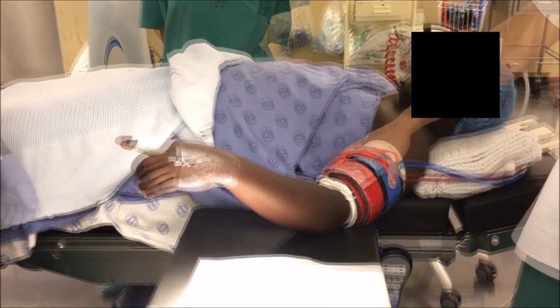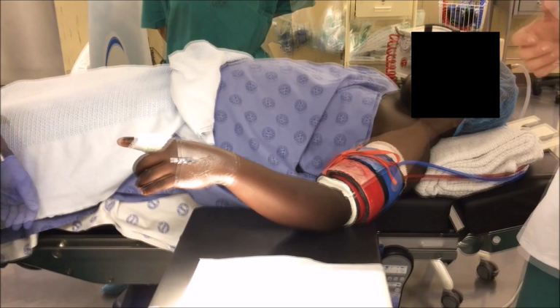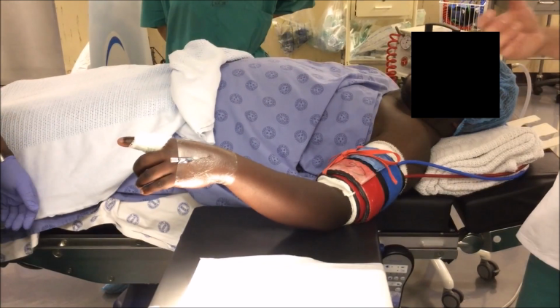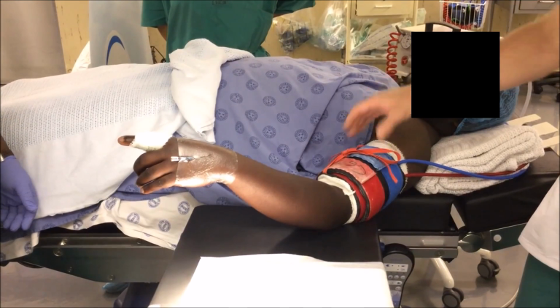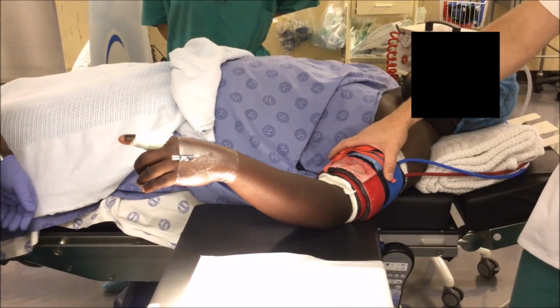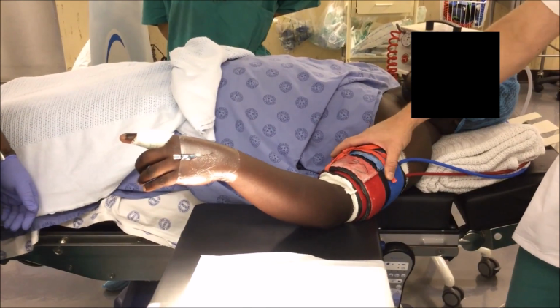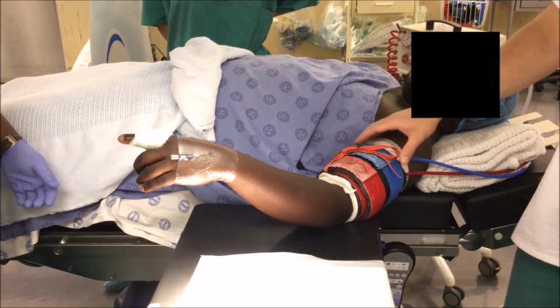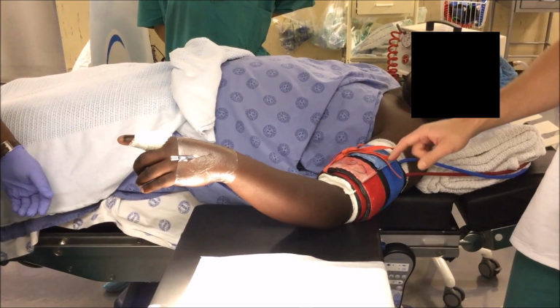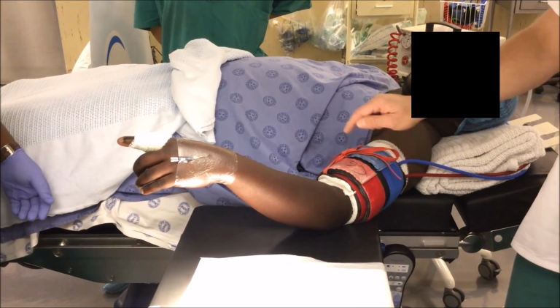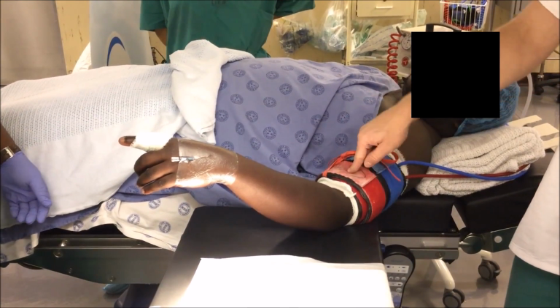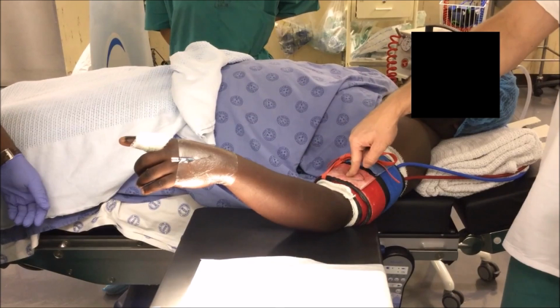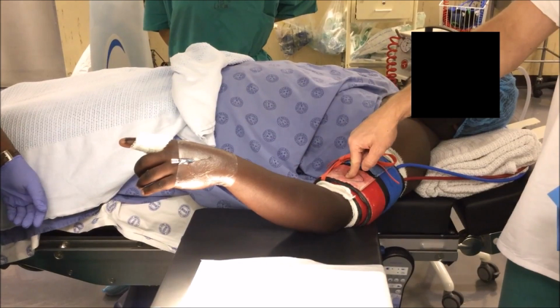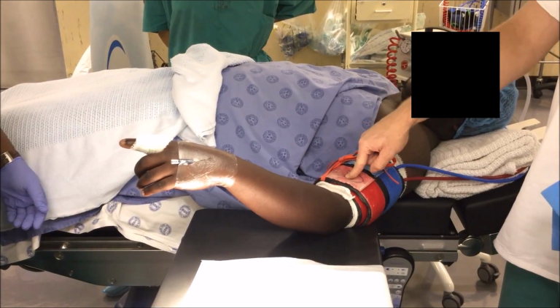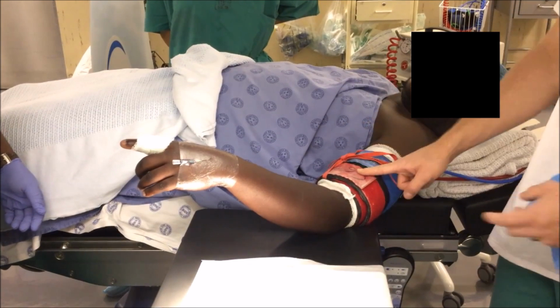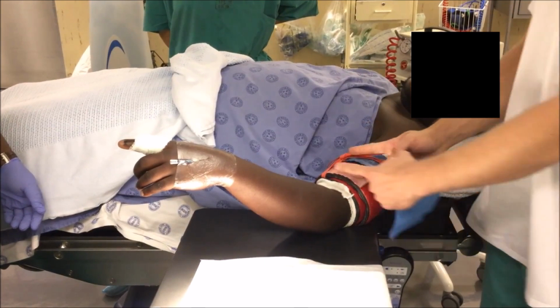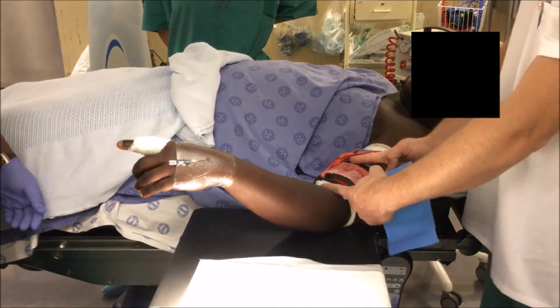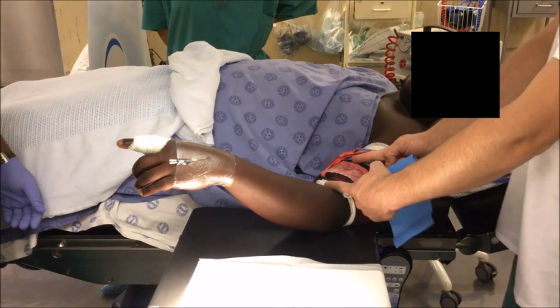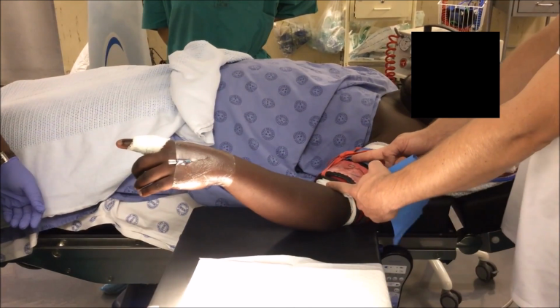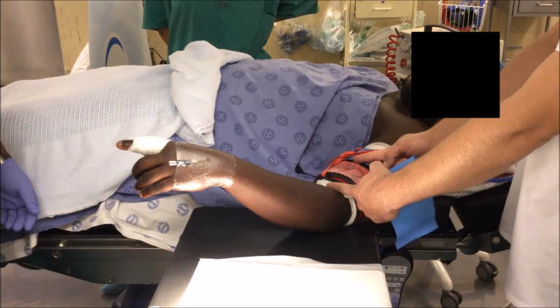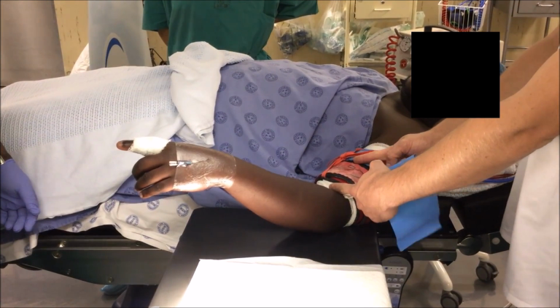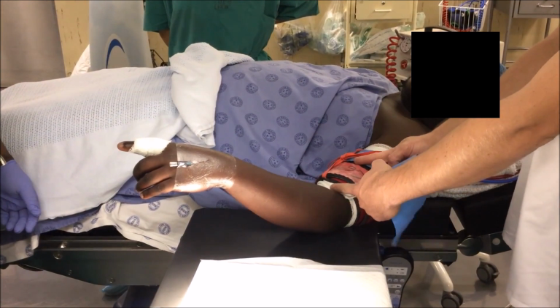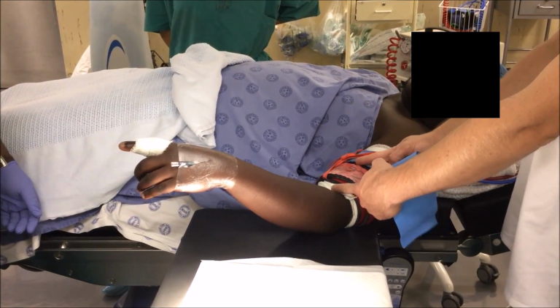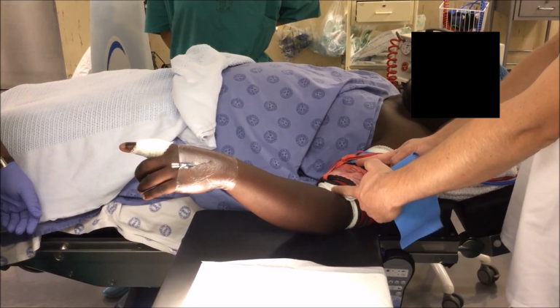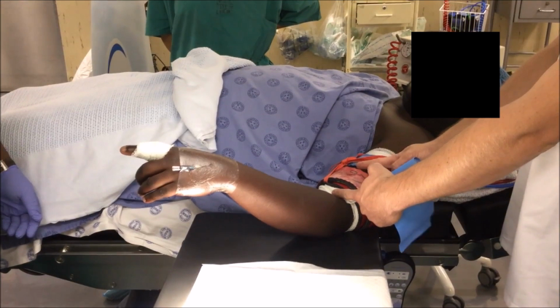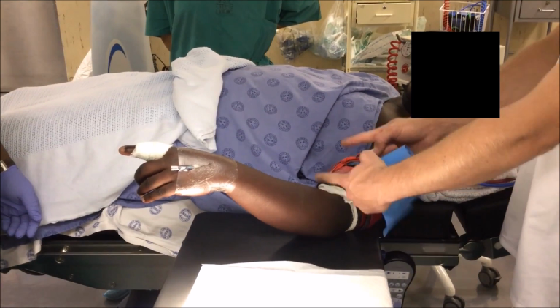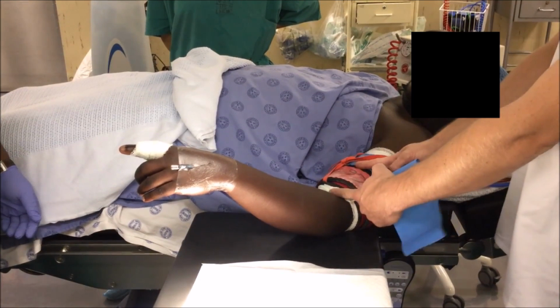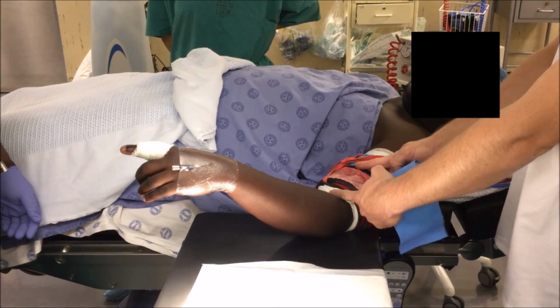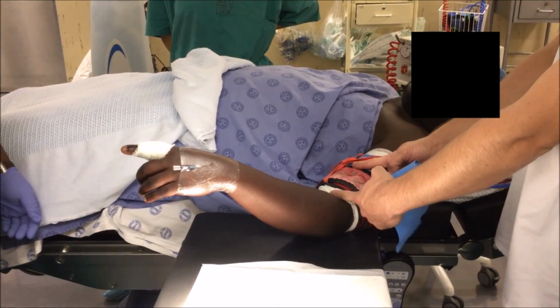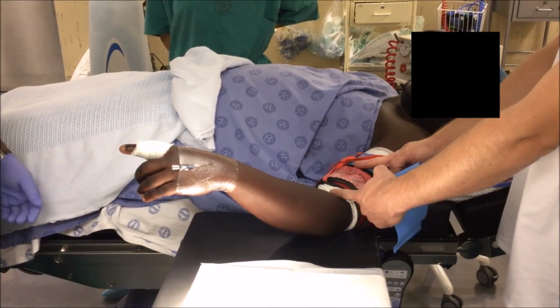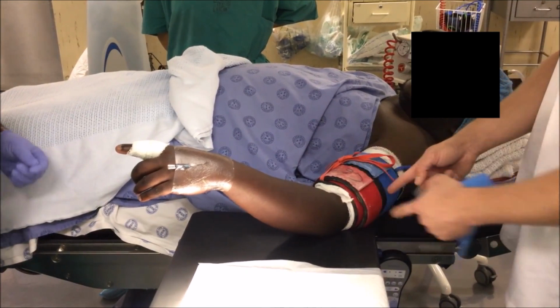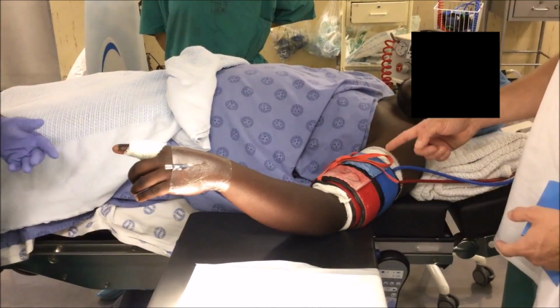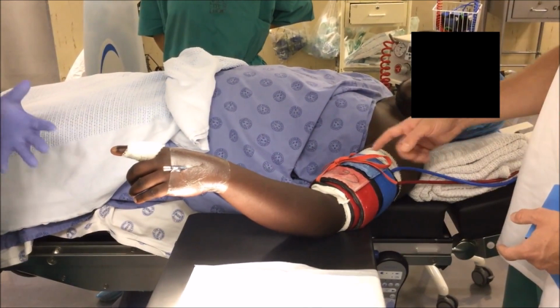After 20-30 minutes of surgery, the patient may experience tourniquet pain. When this happens, reinflate the red cuff and deflate the blue cuff for the remainder of the procedure to relieve the pain.